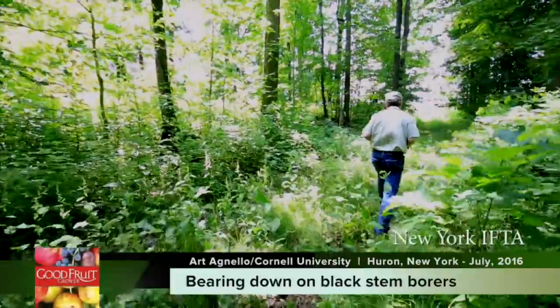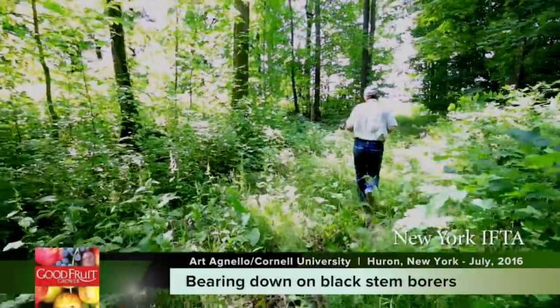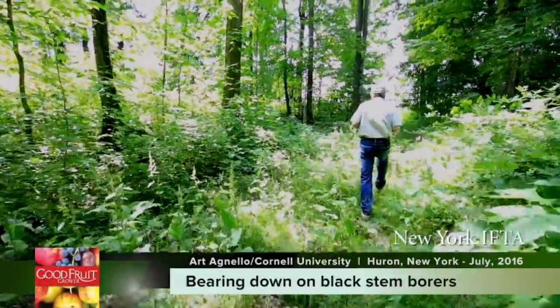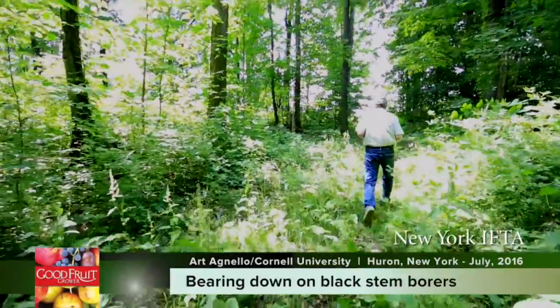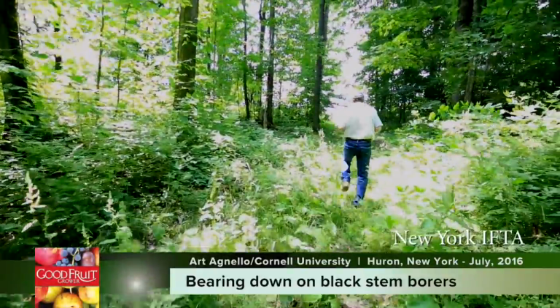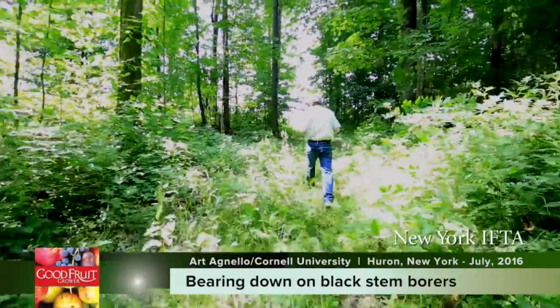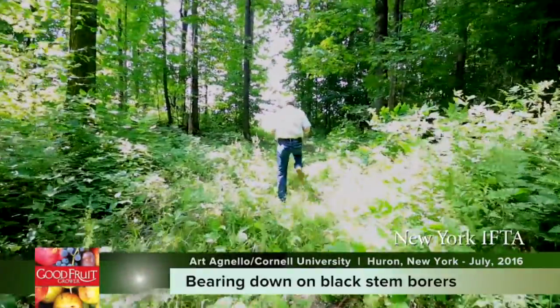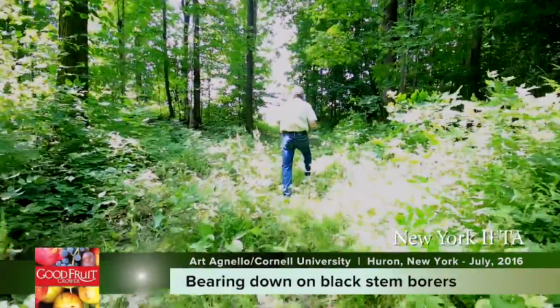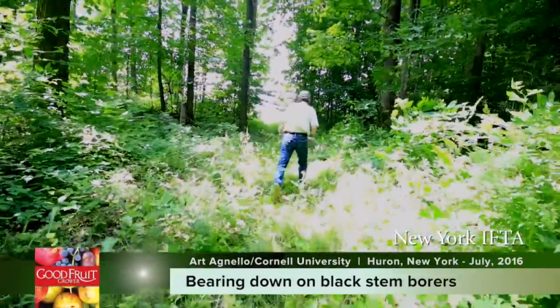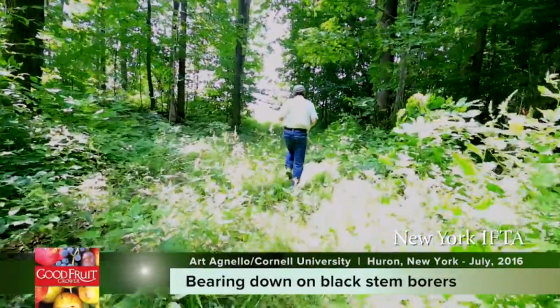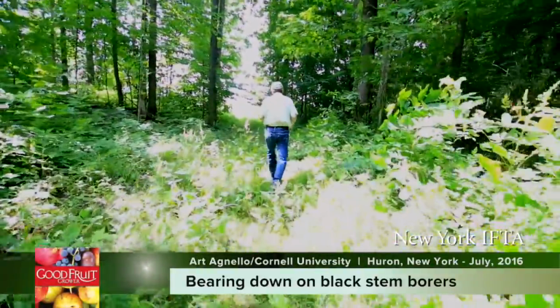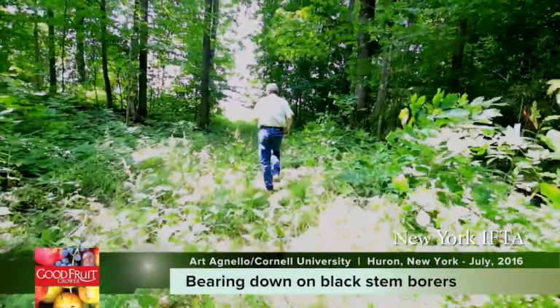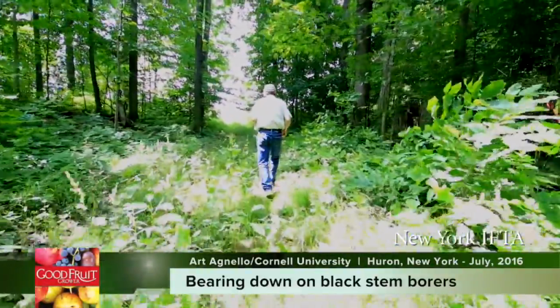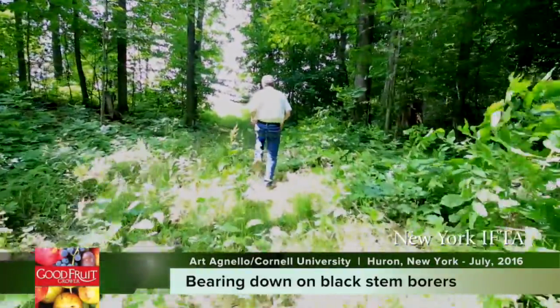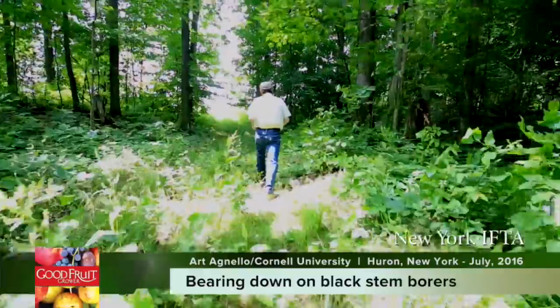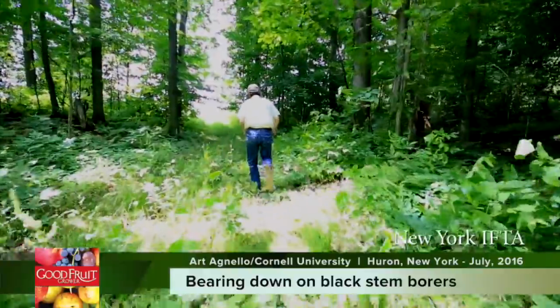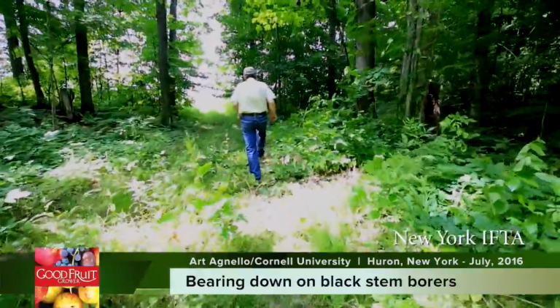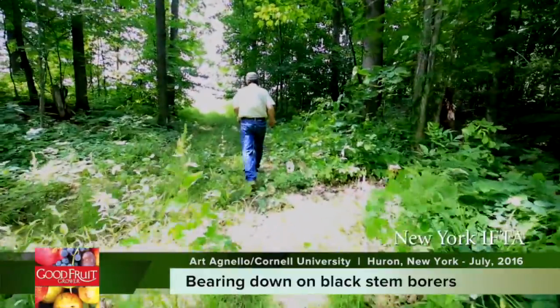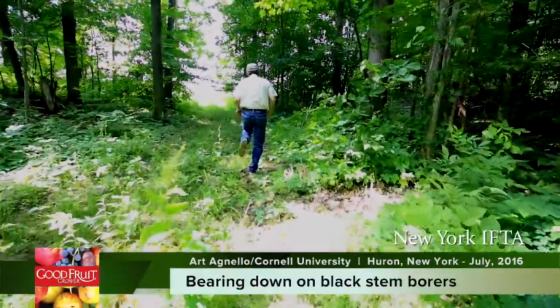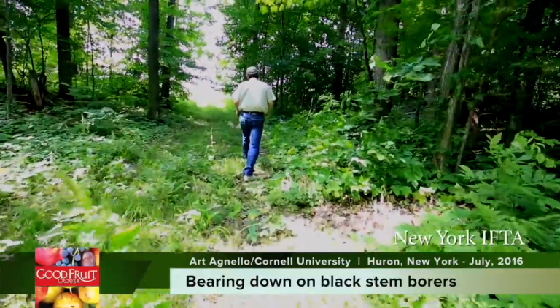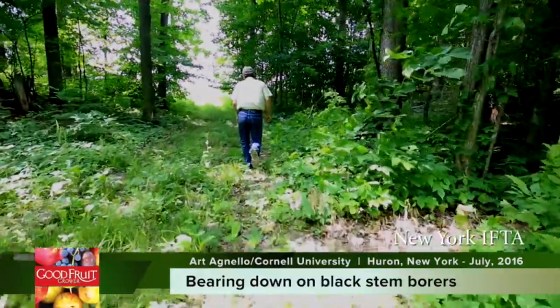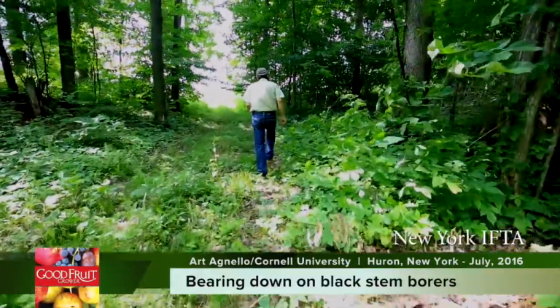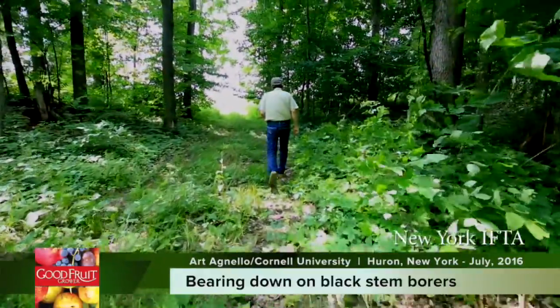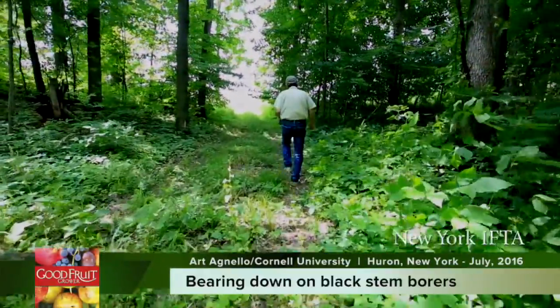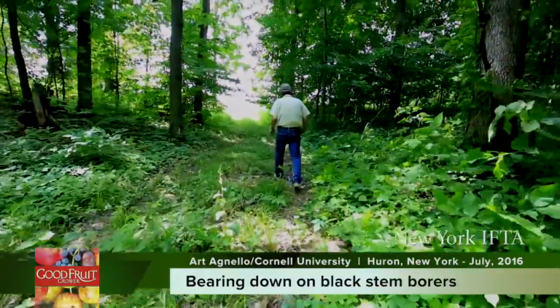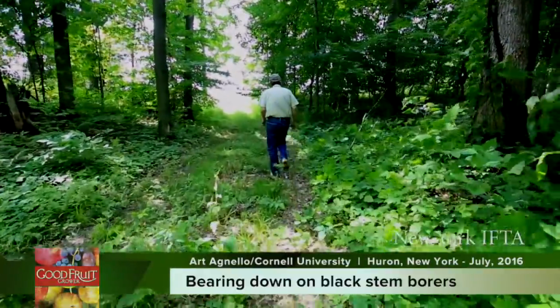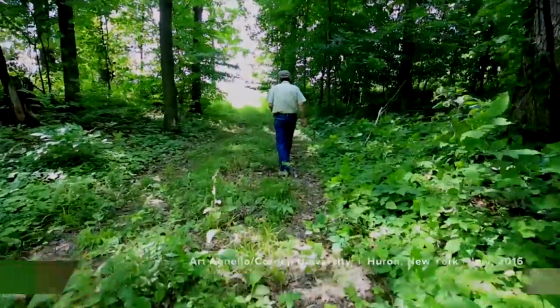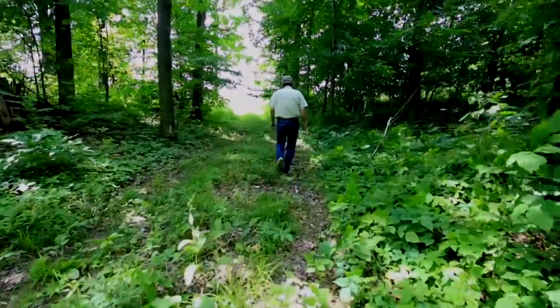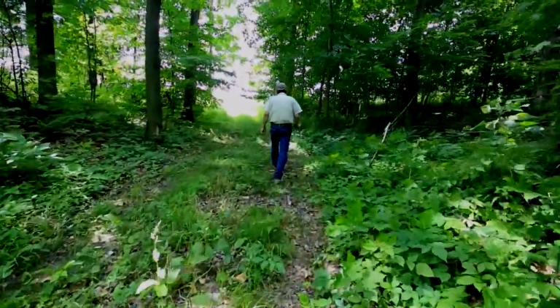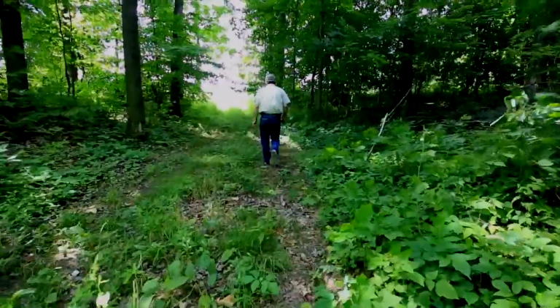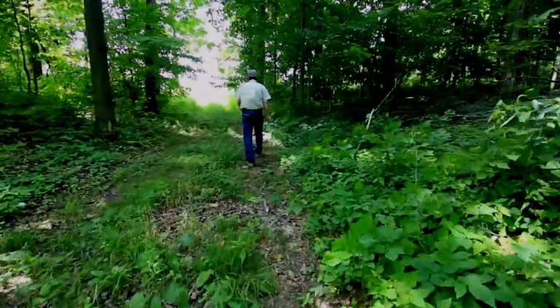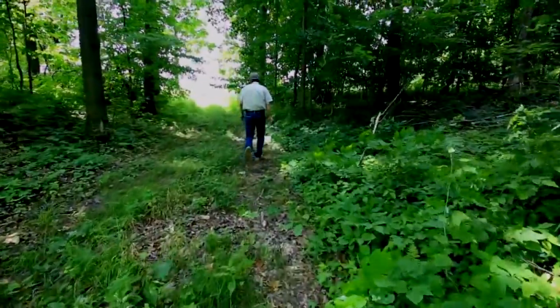The pest we're dealing with right now is an emergent pest. It's a tiny bark boring beetle called a black stem borer. This insect is attracted to trees that are physiologically stressed.